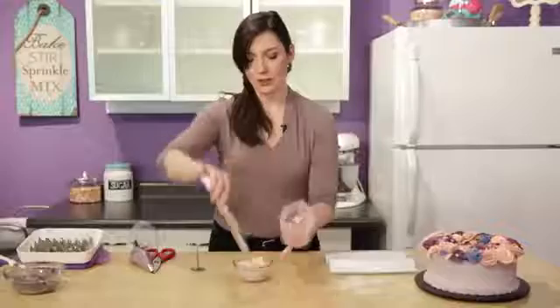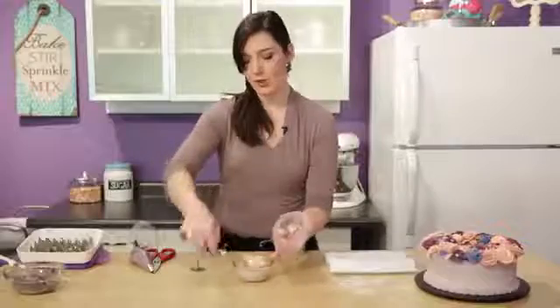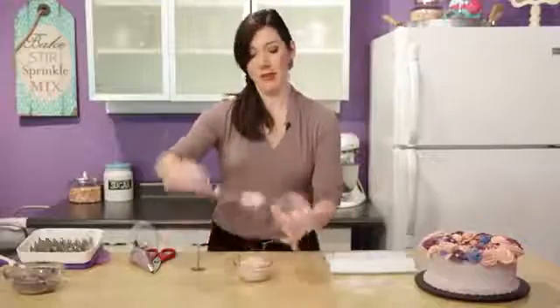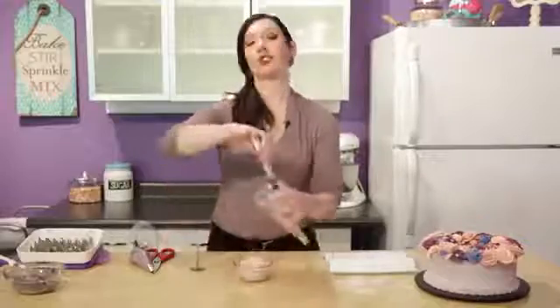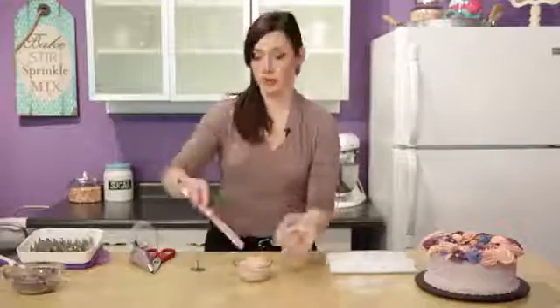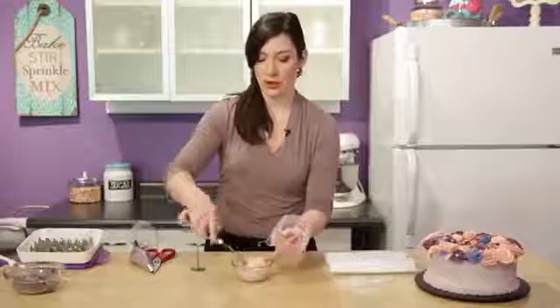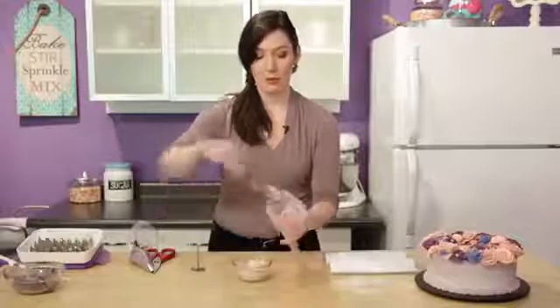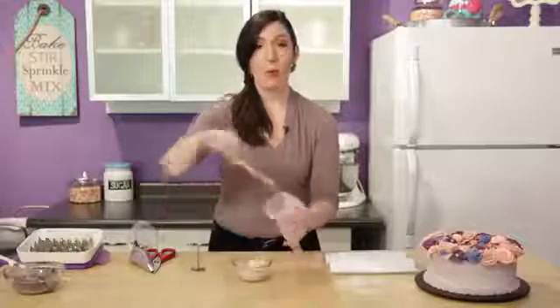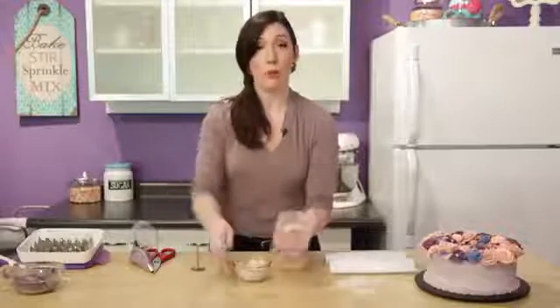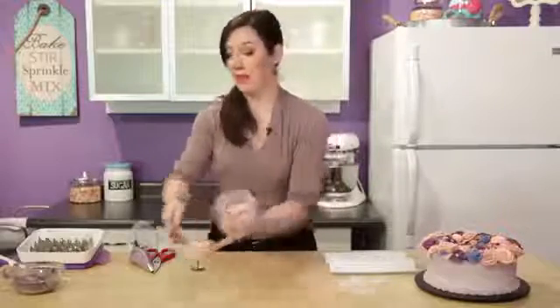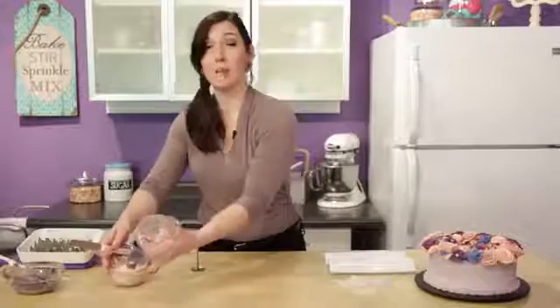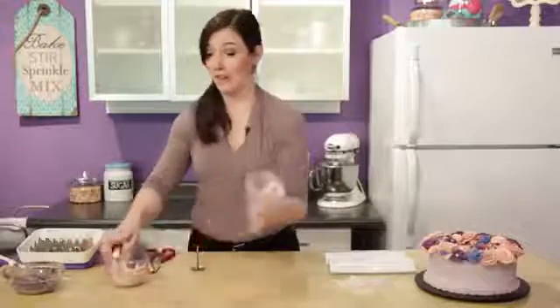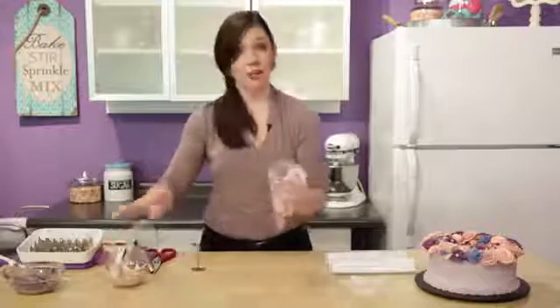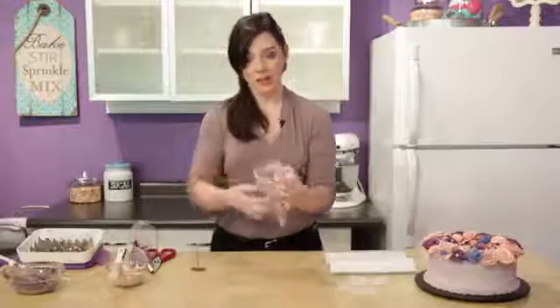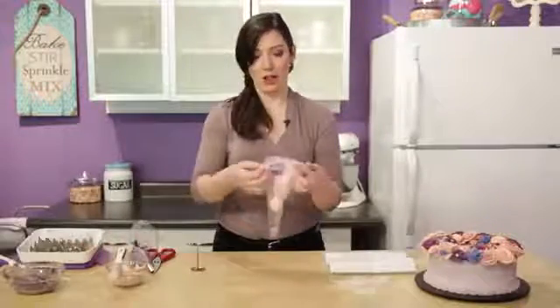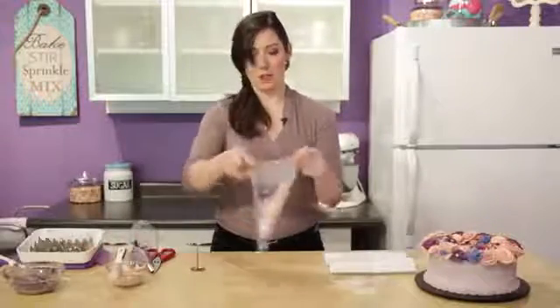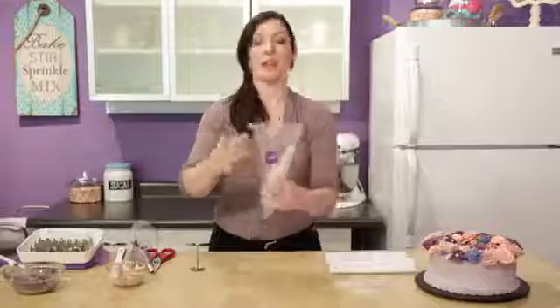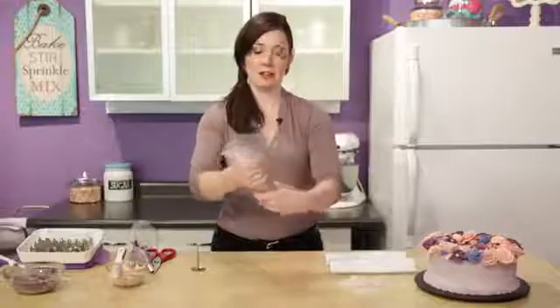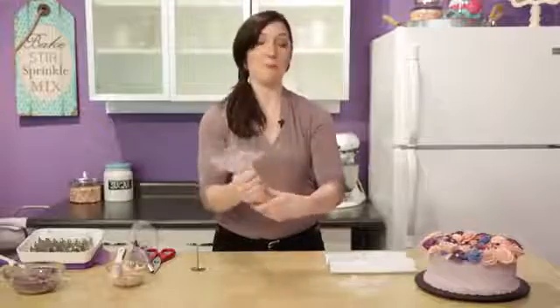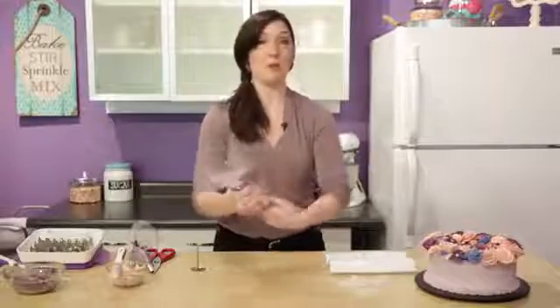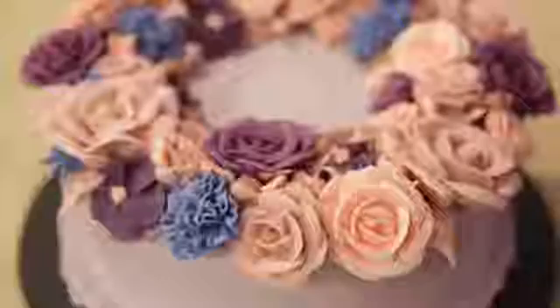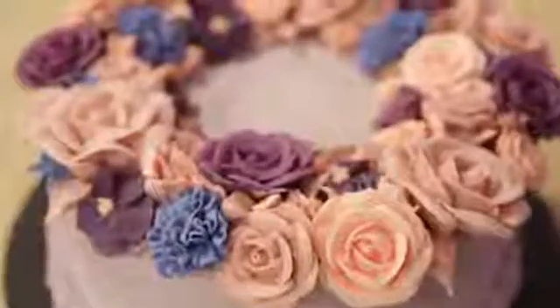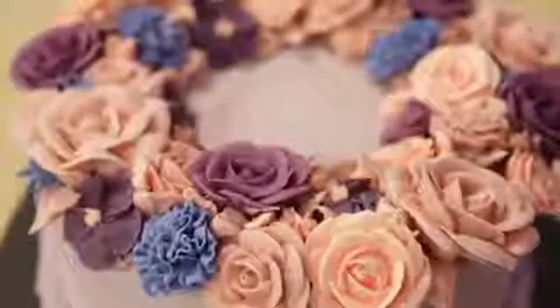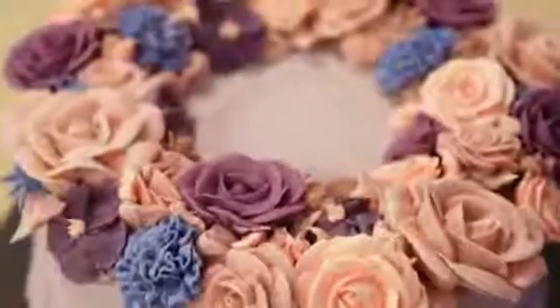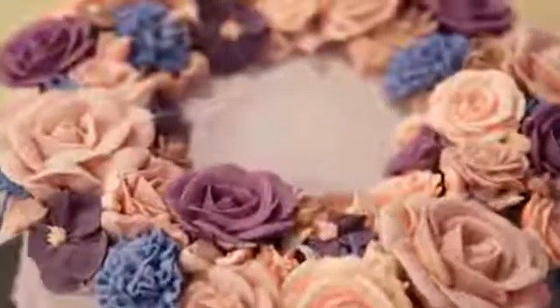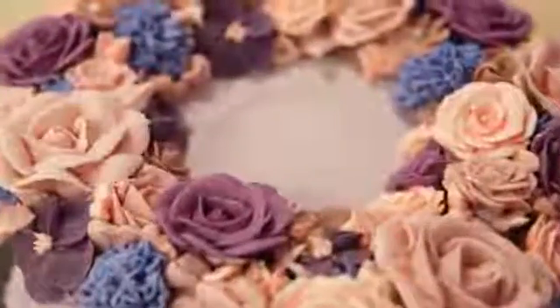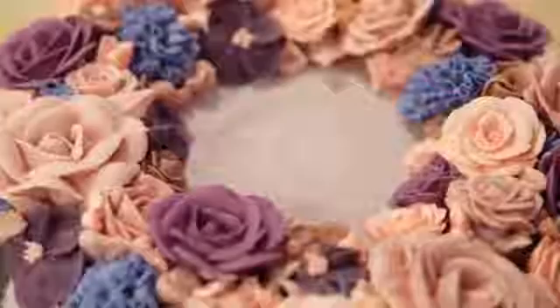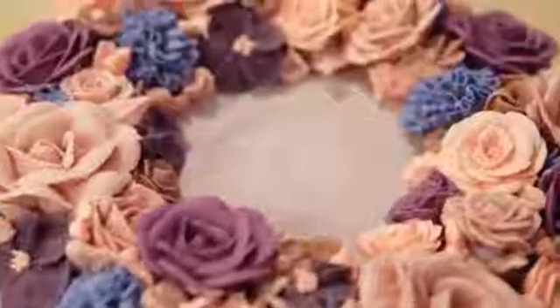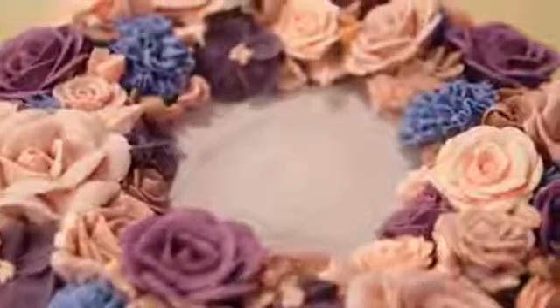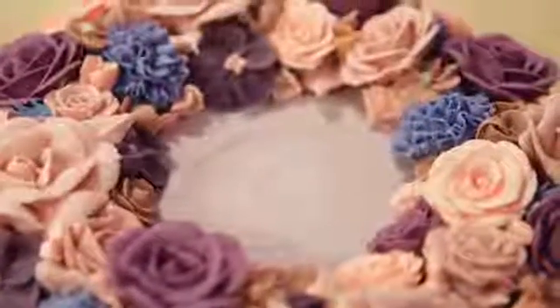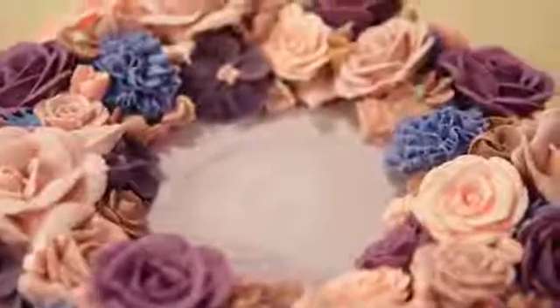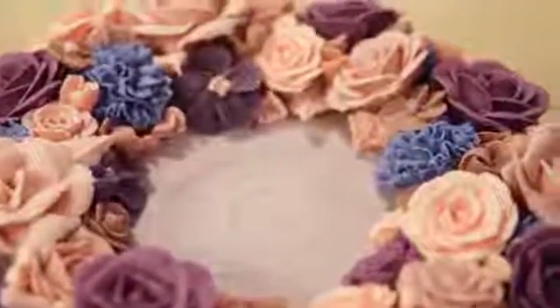Wild roses in nature are usually pink, white, or red and they come in a lot of variegated colors as well. But today I'm going to mix it up and do some purple ones, because part of the fun of piping flowers is you can do anything you'd like to match your cake design.